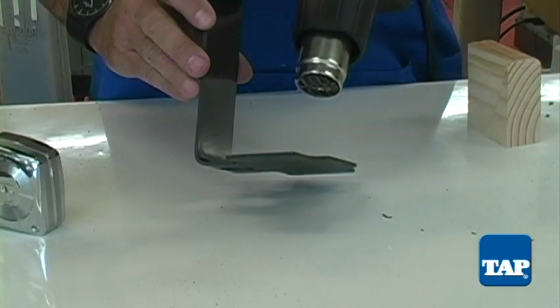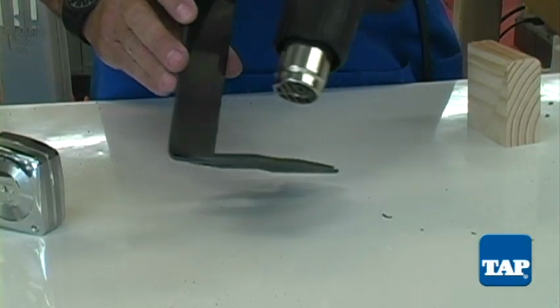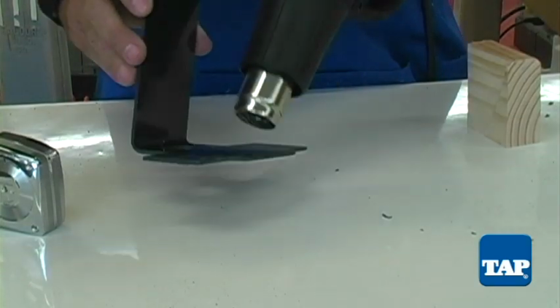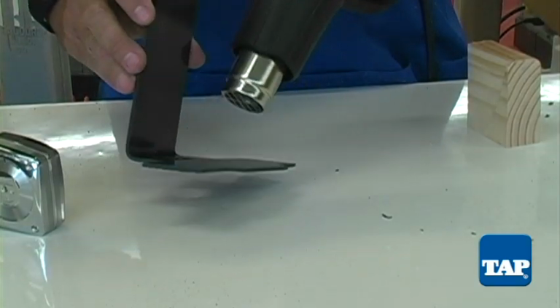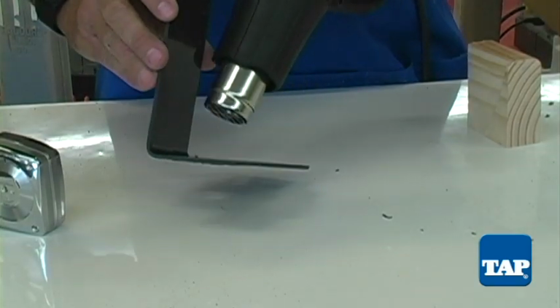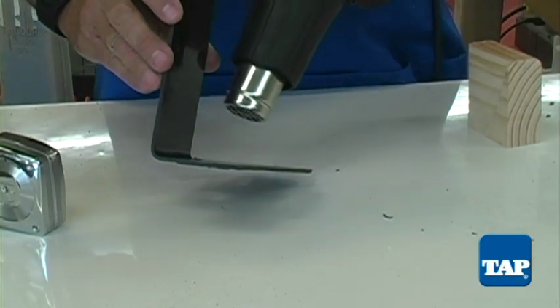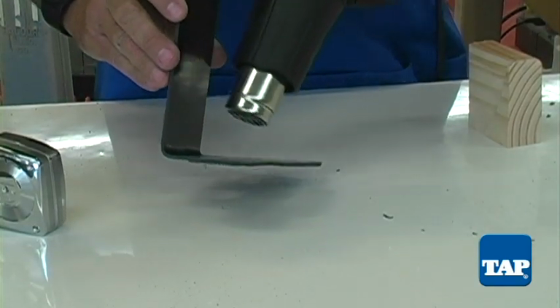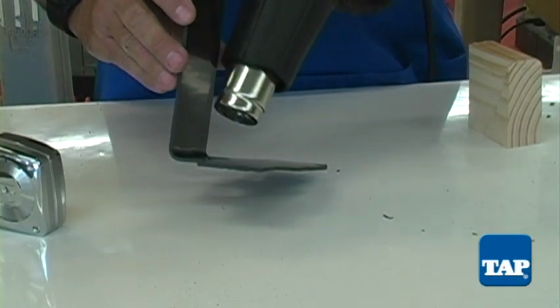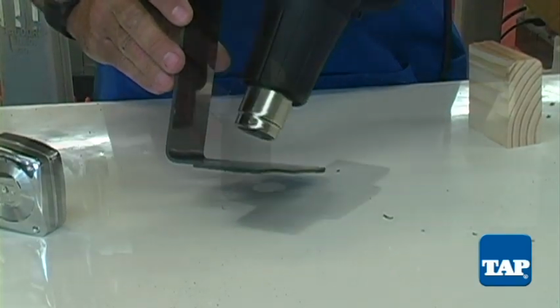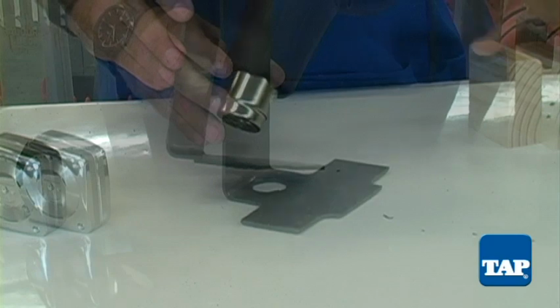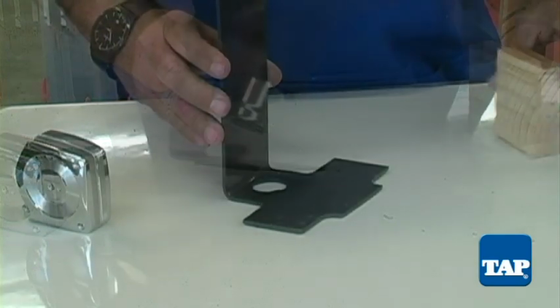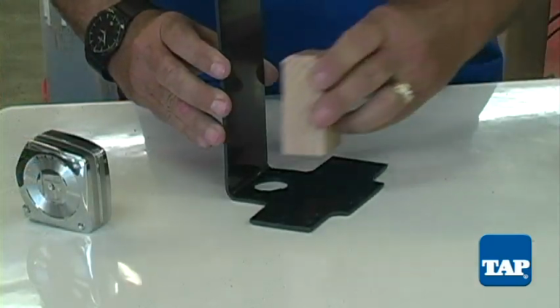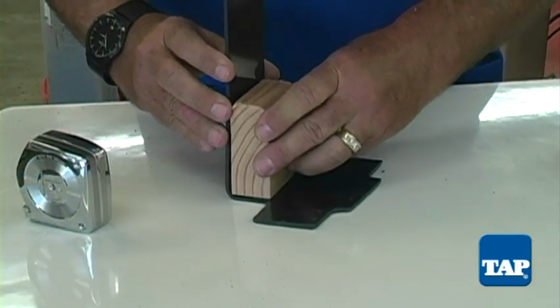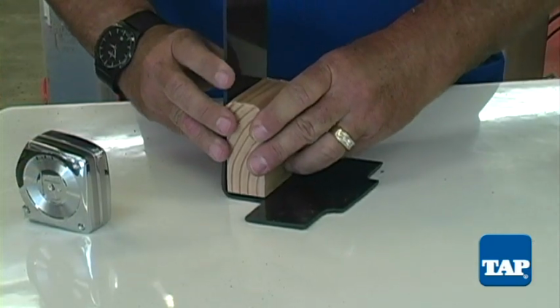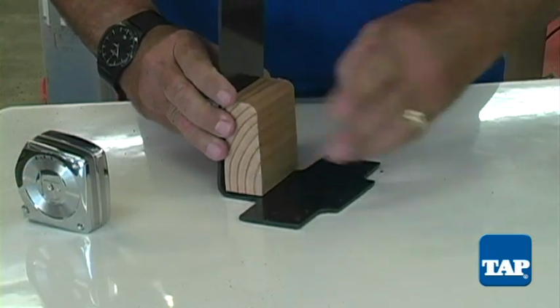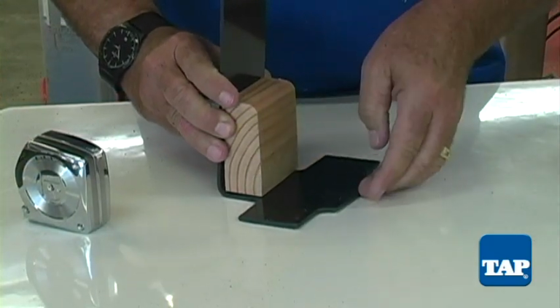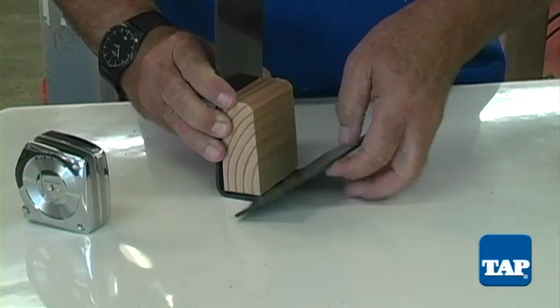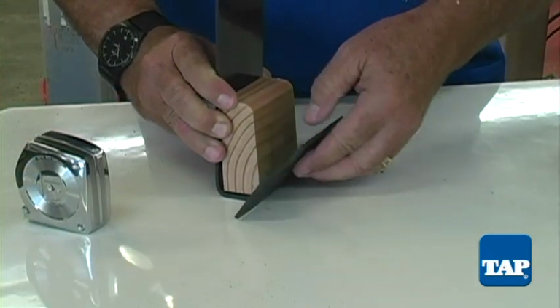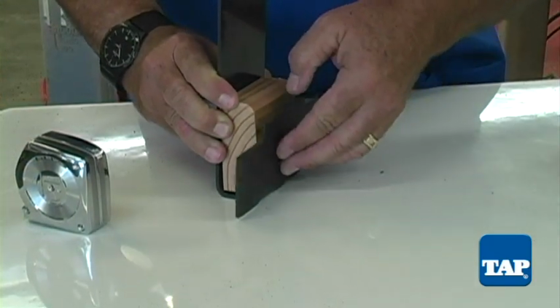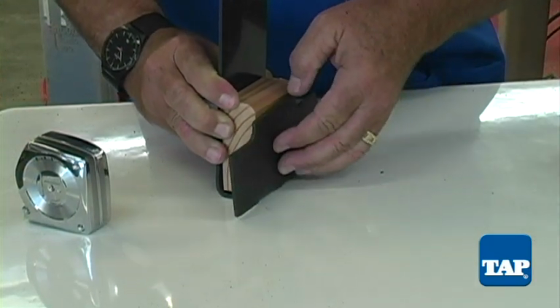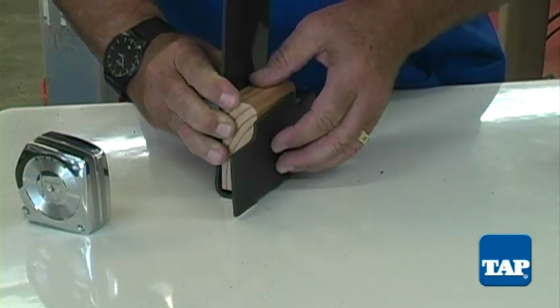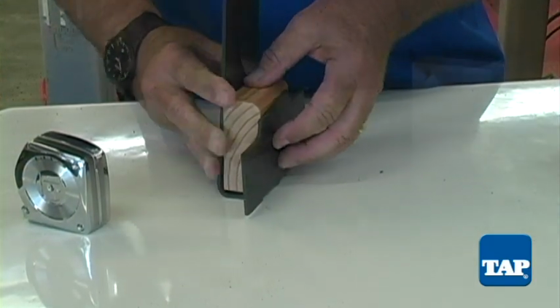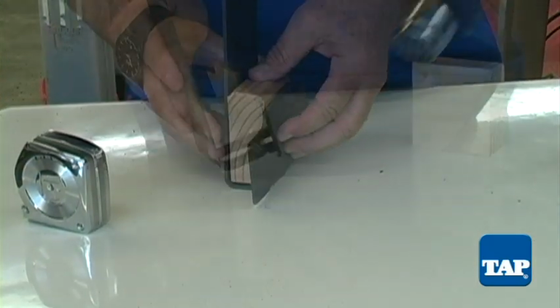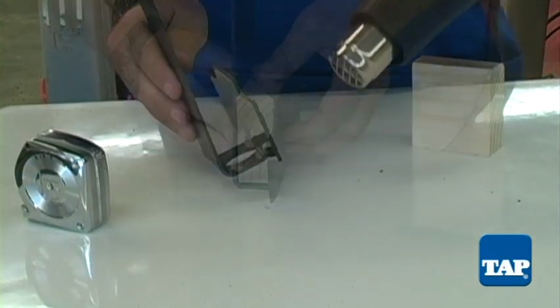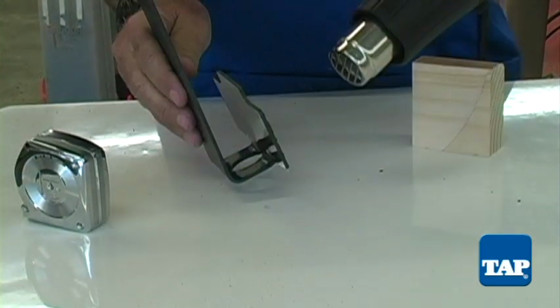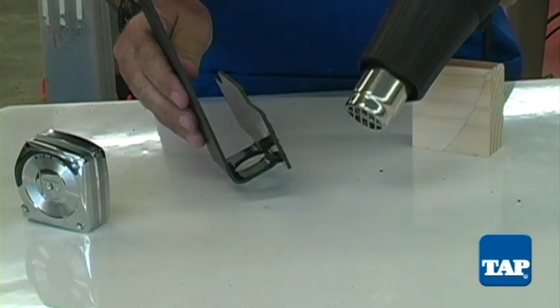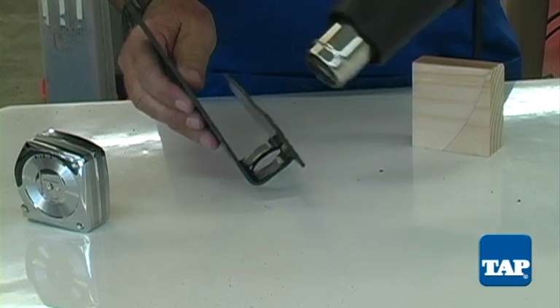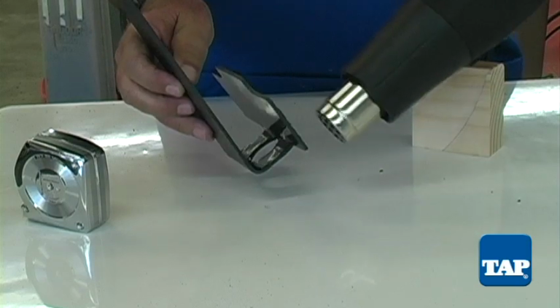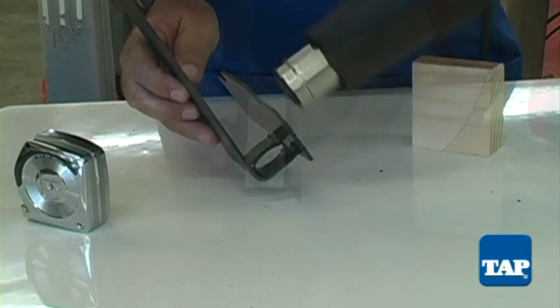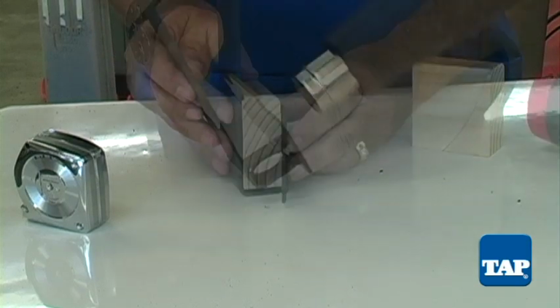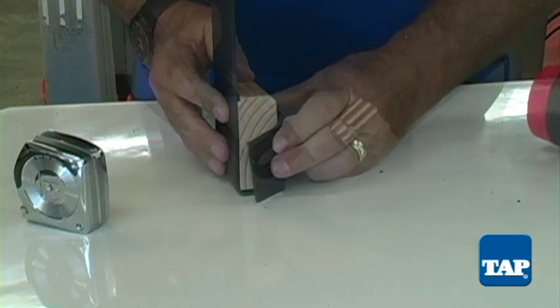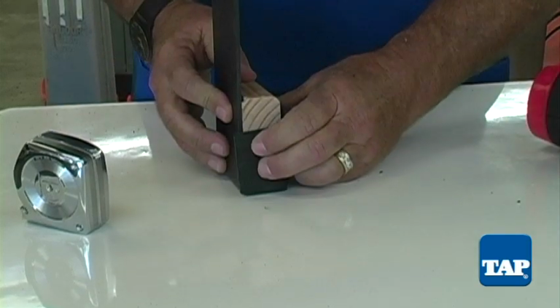Next, heat the area on the other side of the hole. Place the block on the hole and bend that part up snug. Continue the process as you see here.